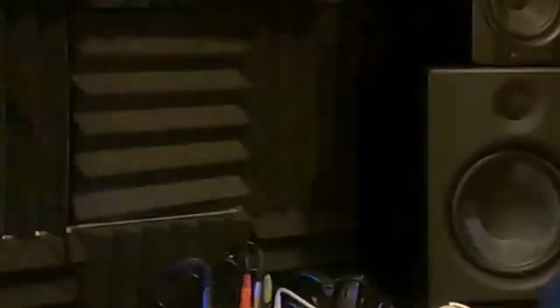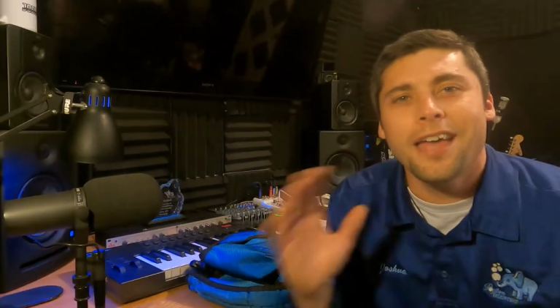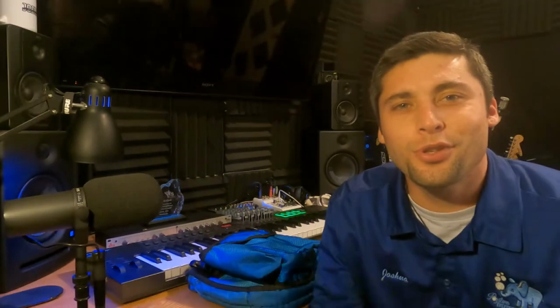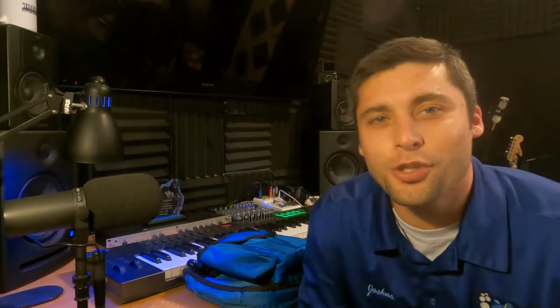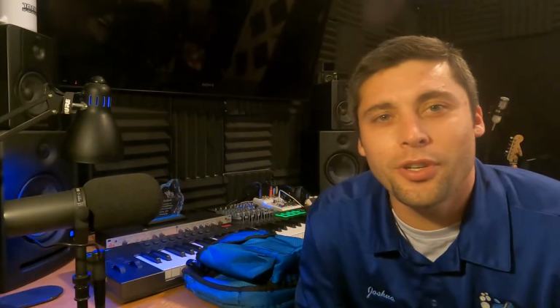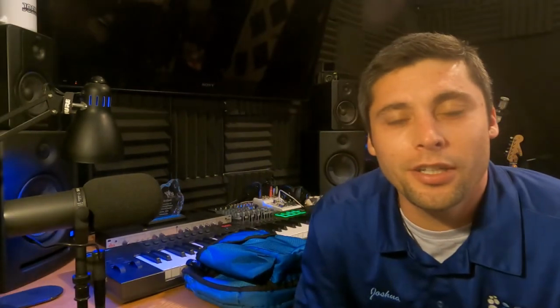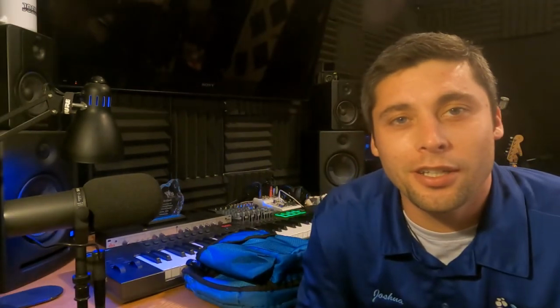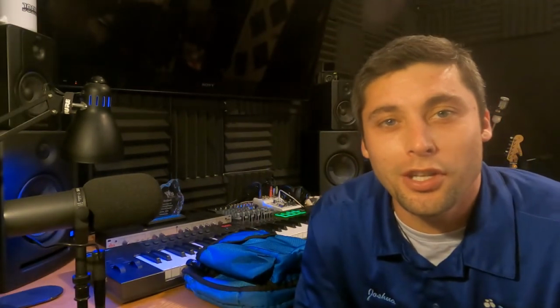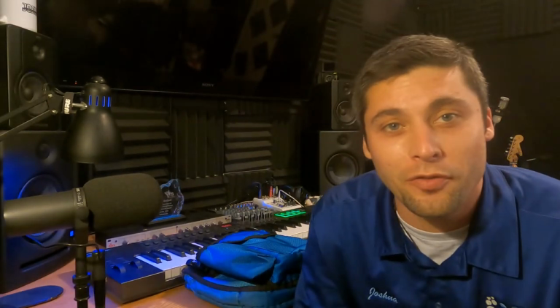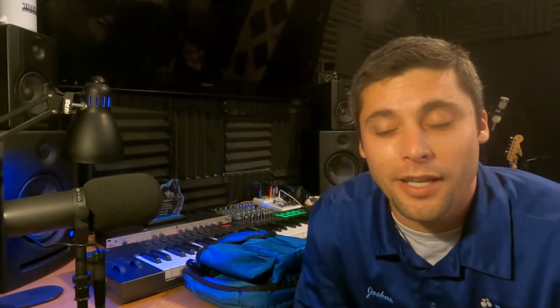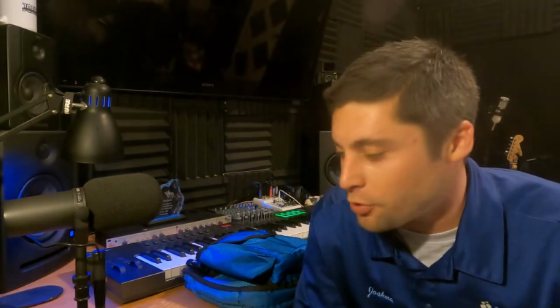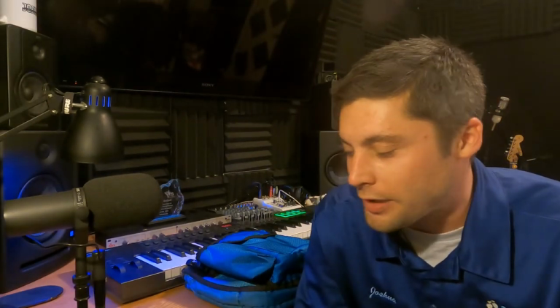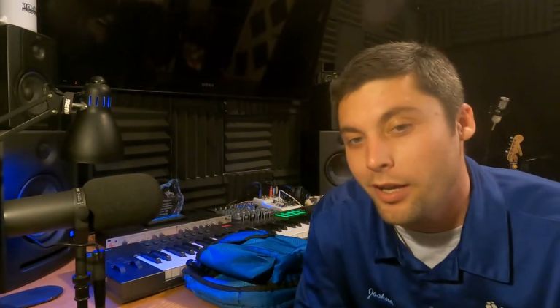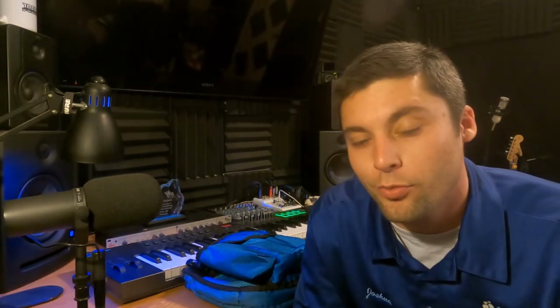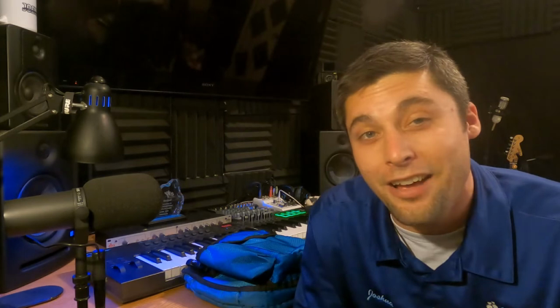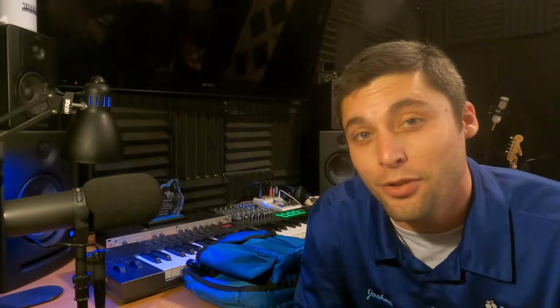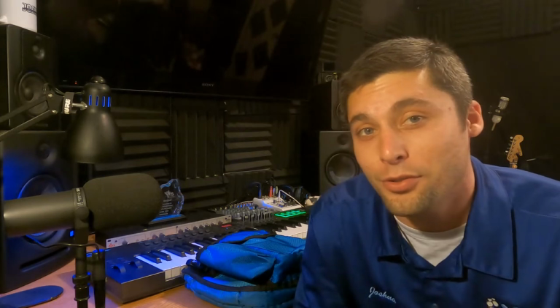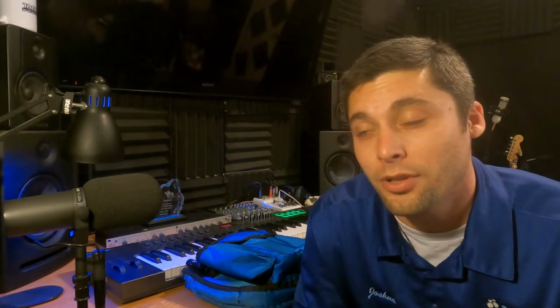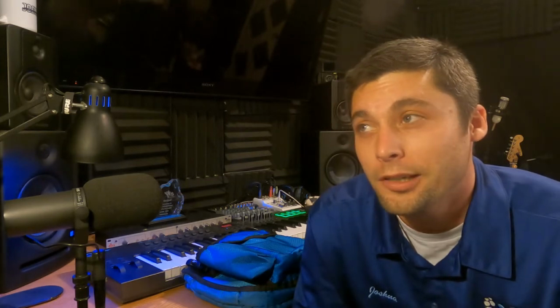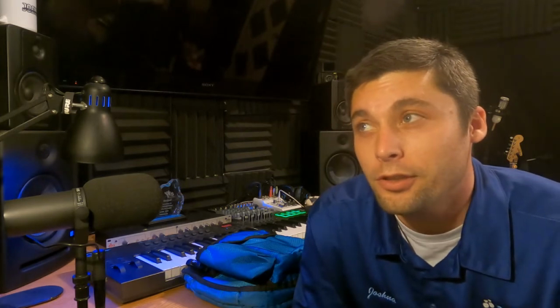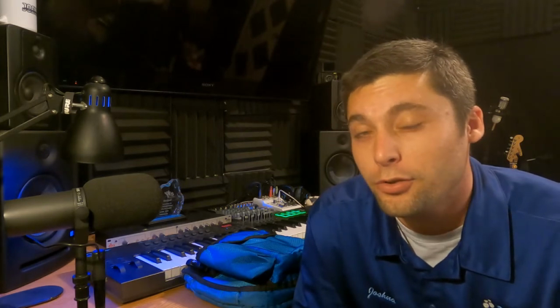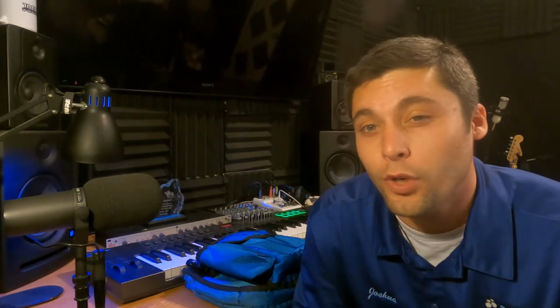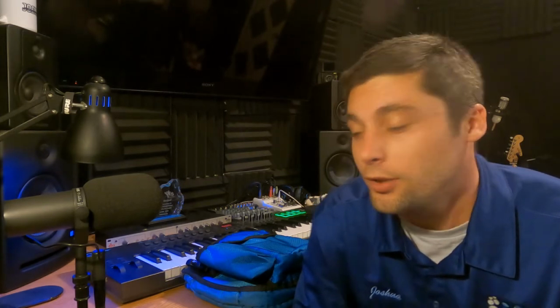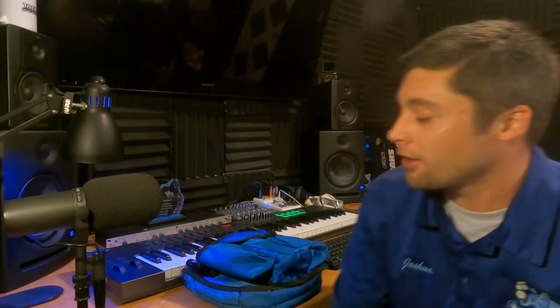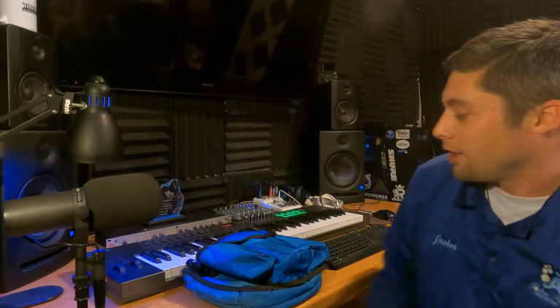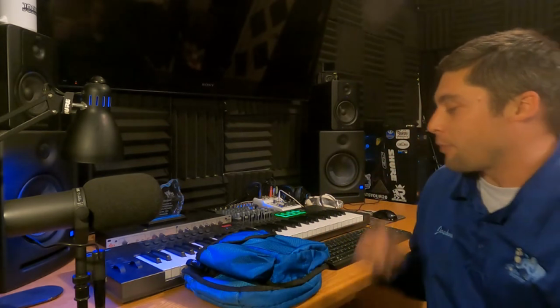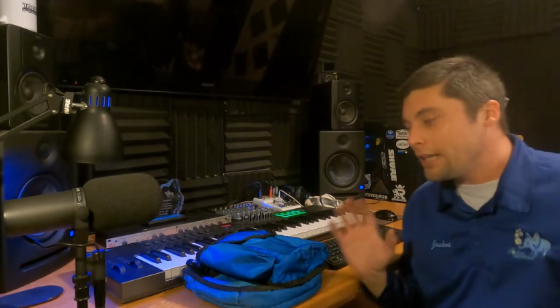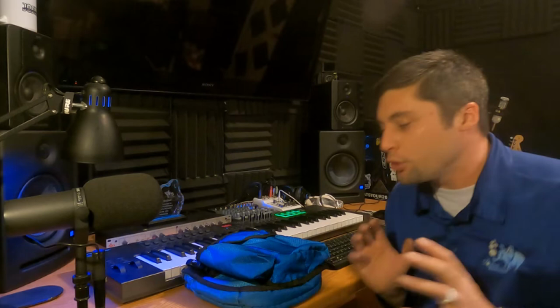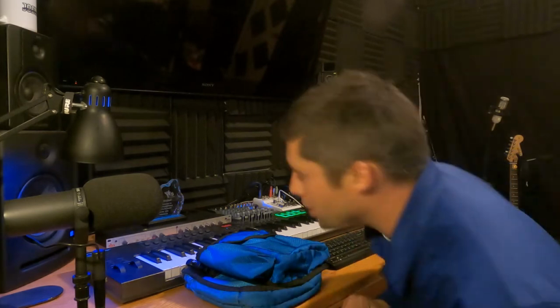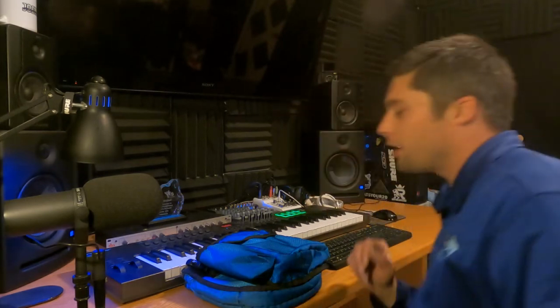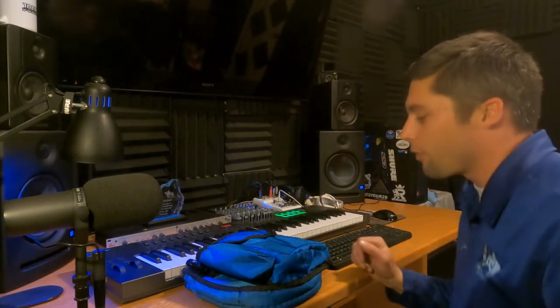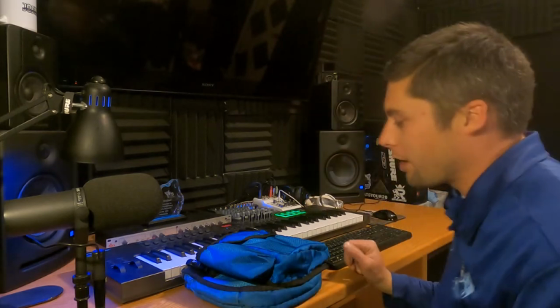Hey YouTube, Joshua the window cleaner here with another review today. I'm super excited about this one because I've been using this tool for close to three years now and I've been waiting to do a review on it.